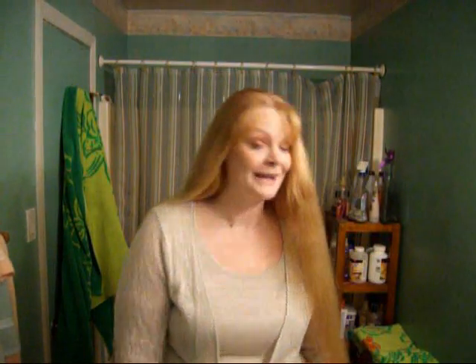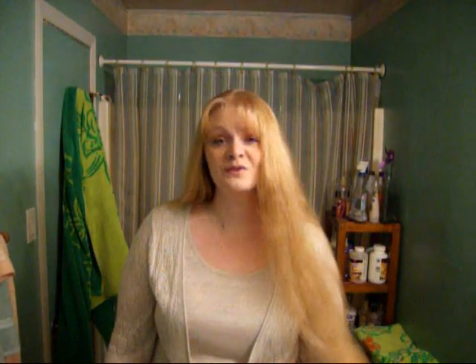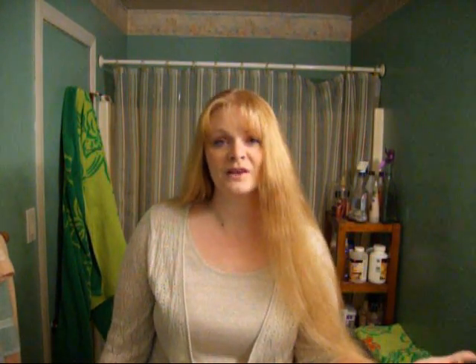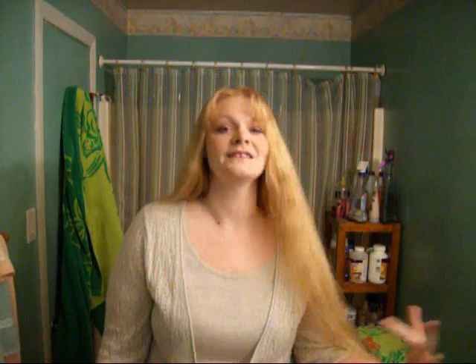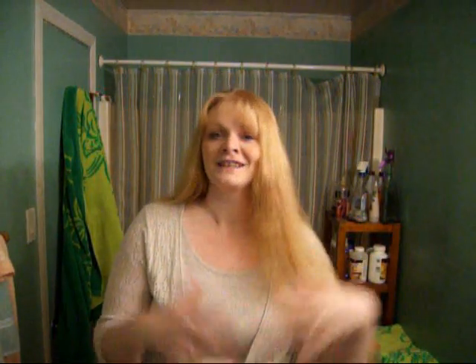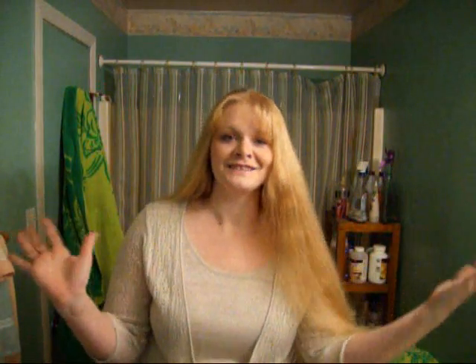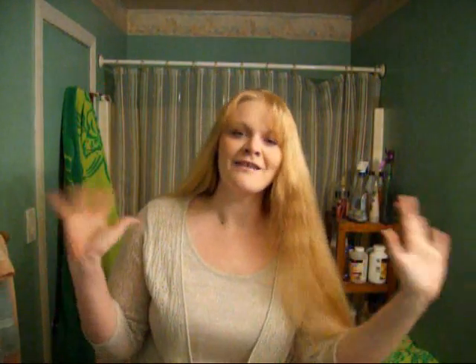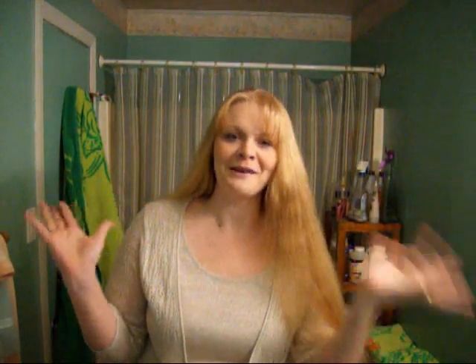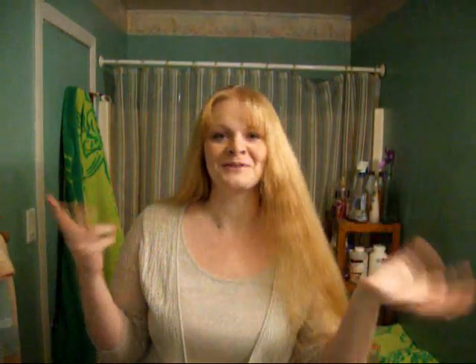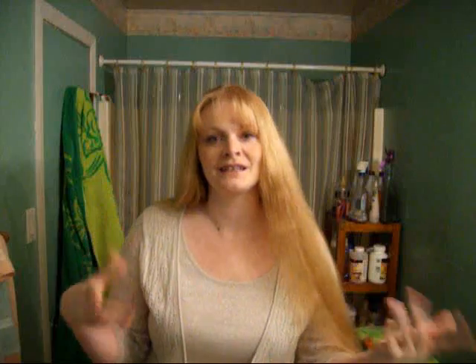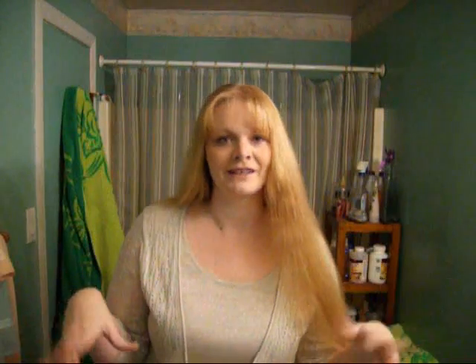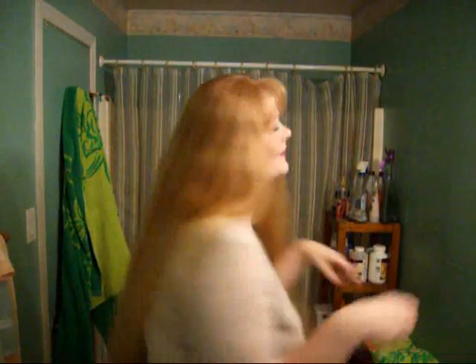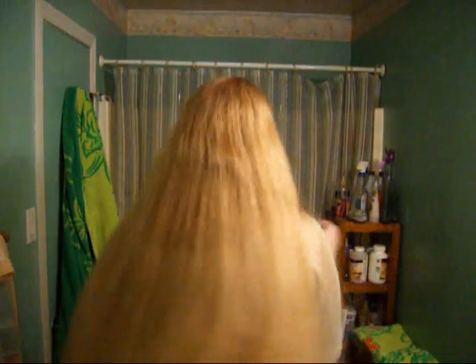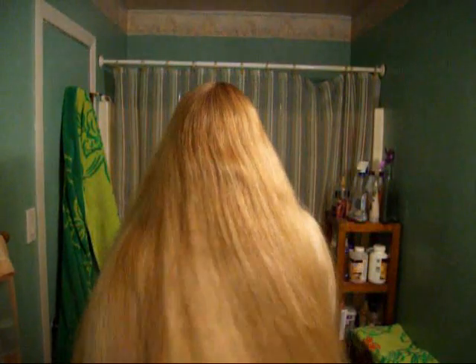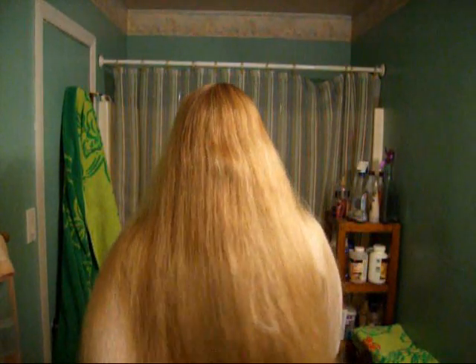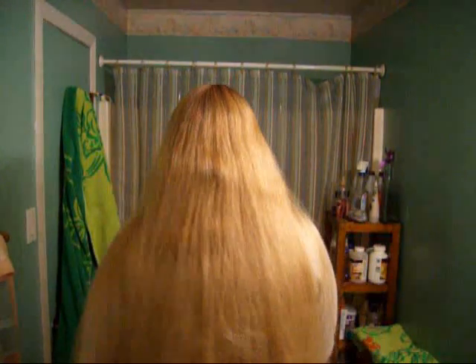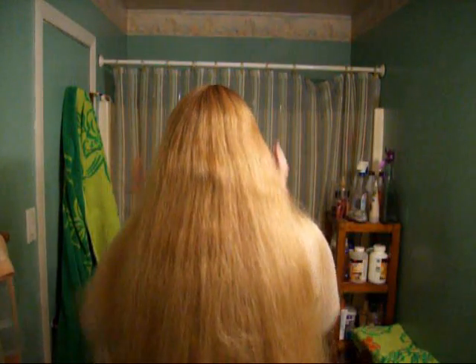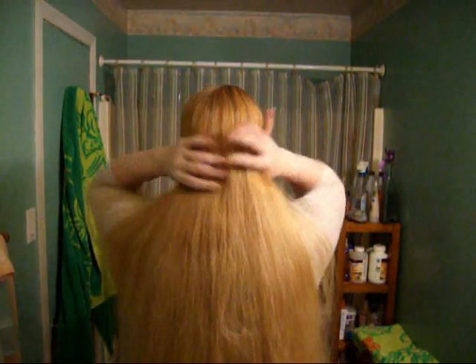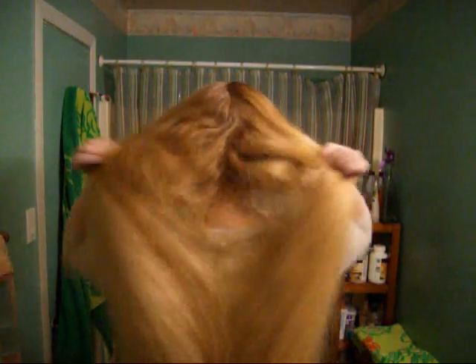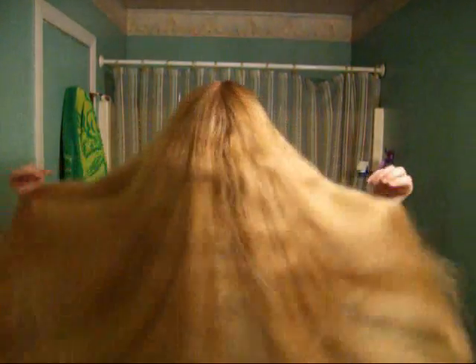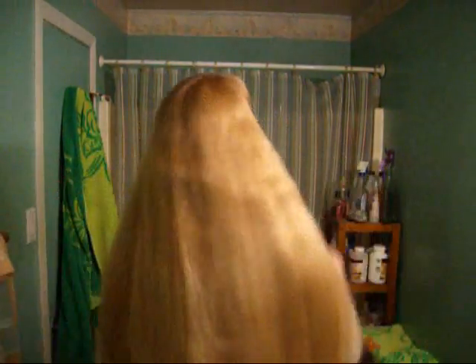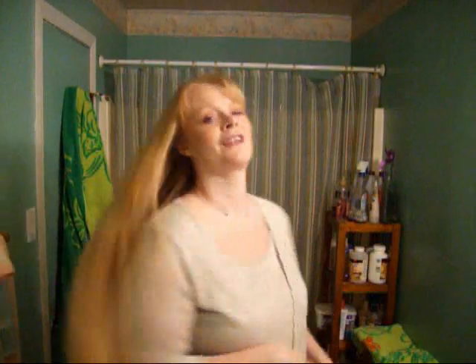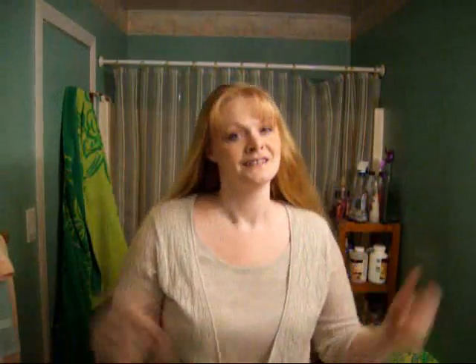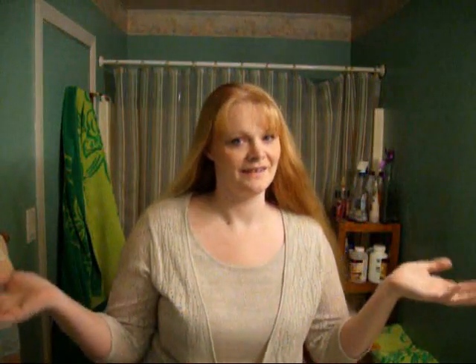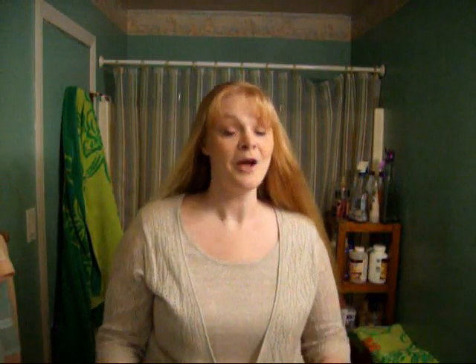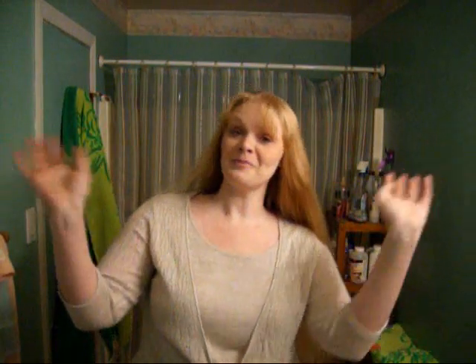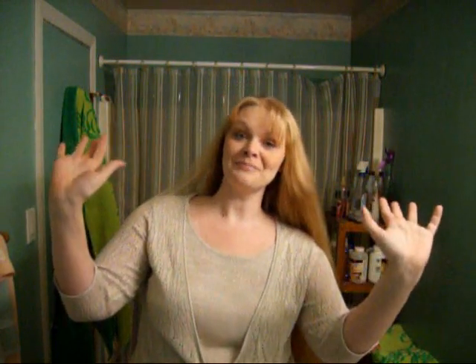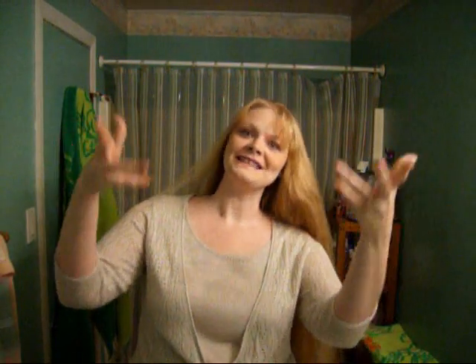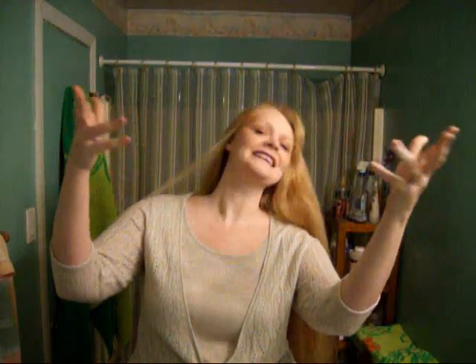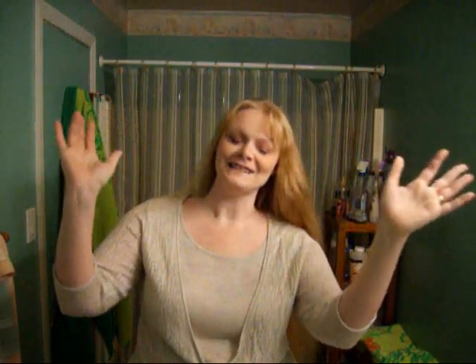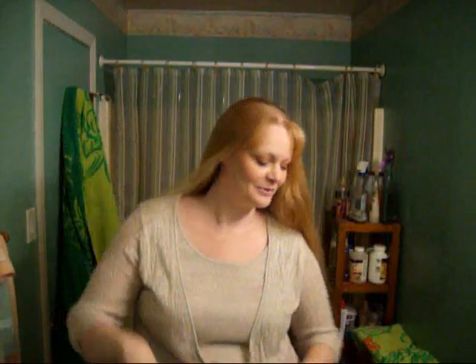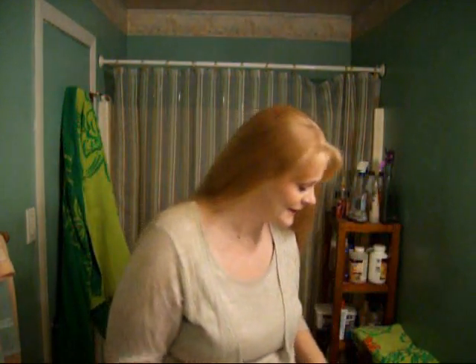For those of you that were wondering and love that my hair is so straight — it's not really. This is what it looks like when it's not blow-dried. It's kind of straight, kind of wavy, kind of there, but since we're putting it up it didn't really need to be blown dry.